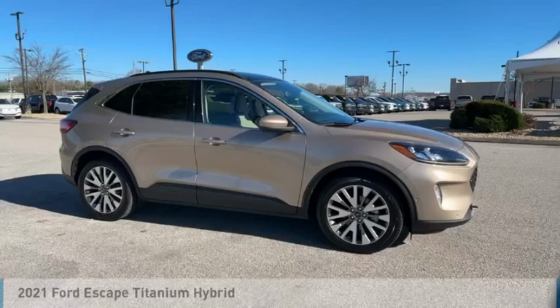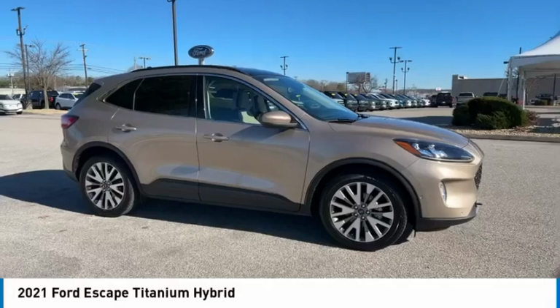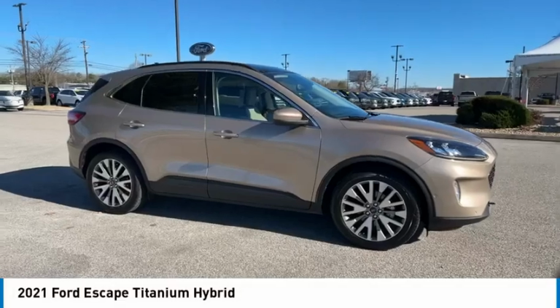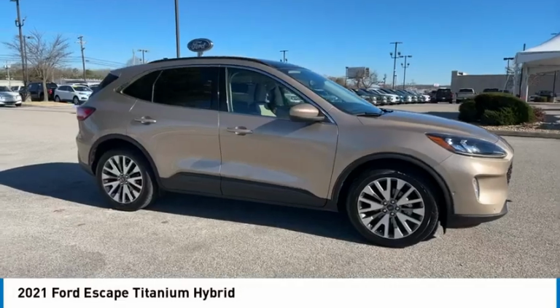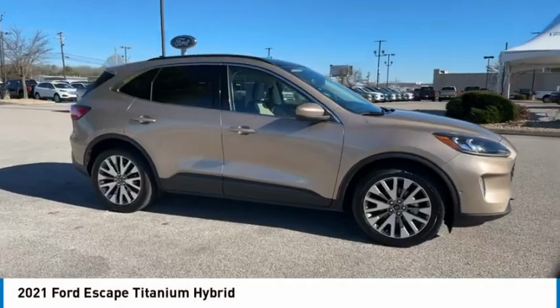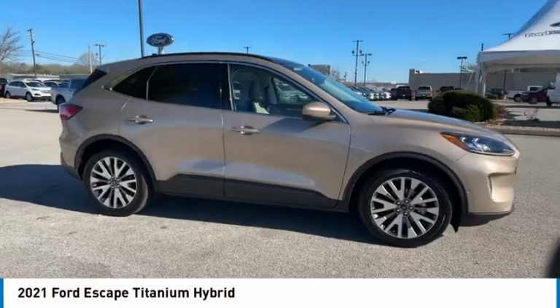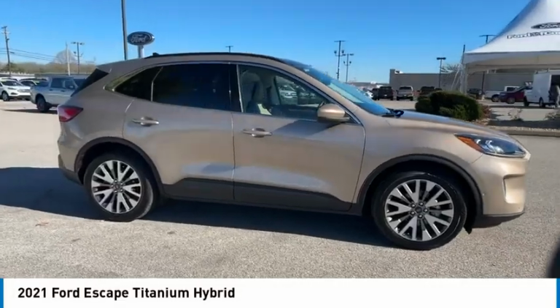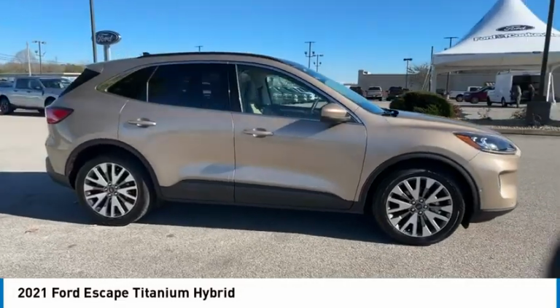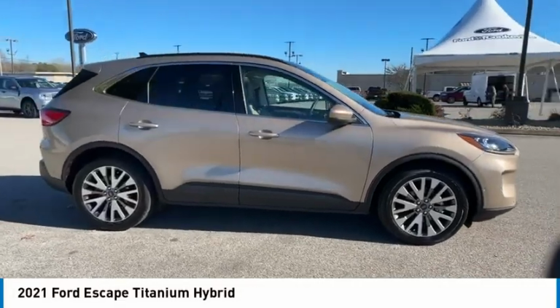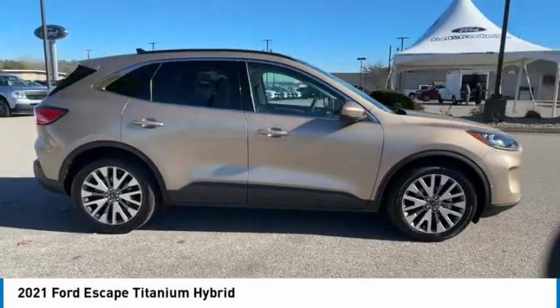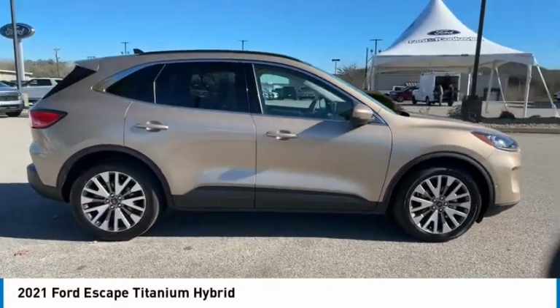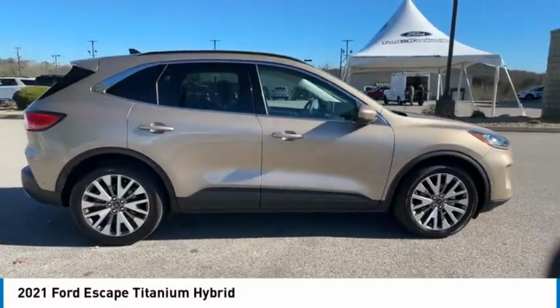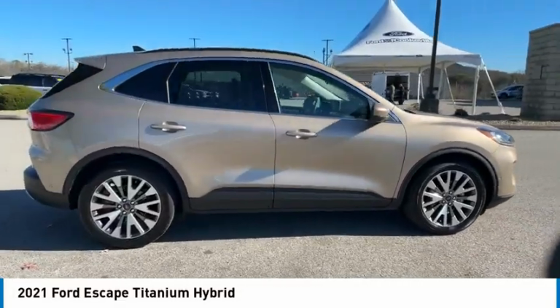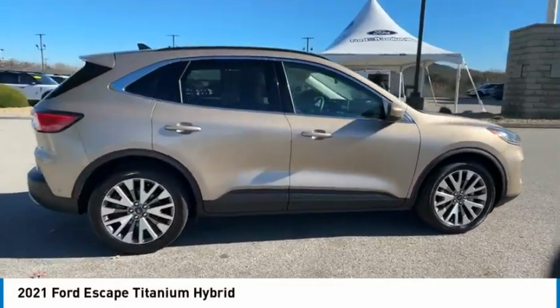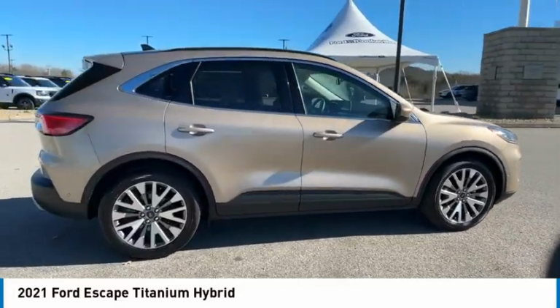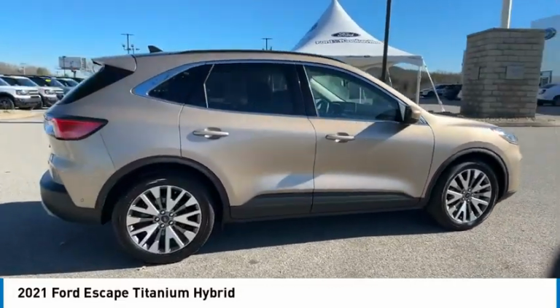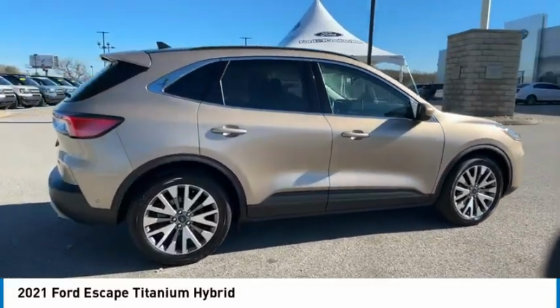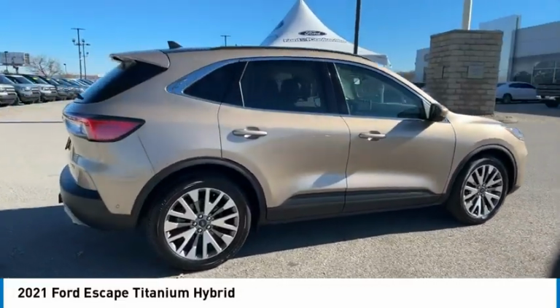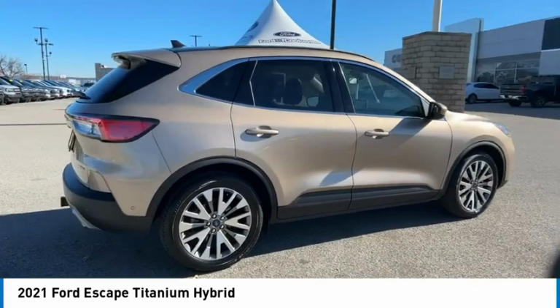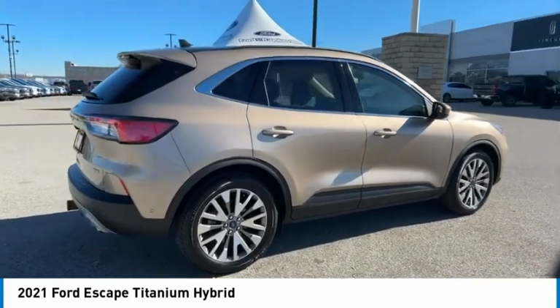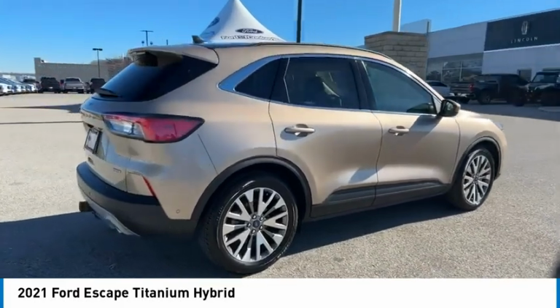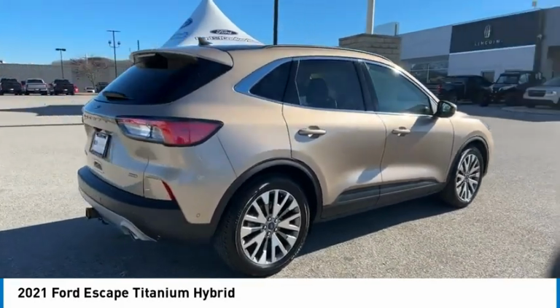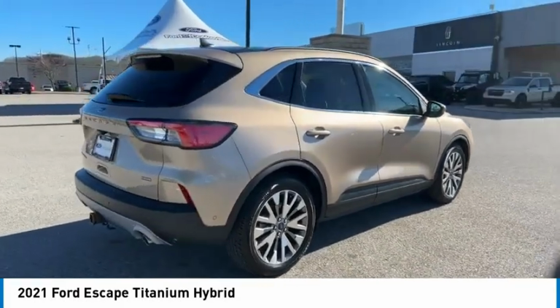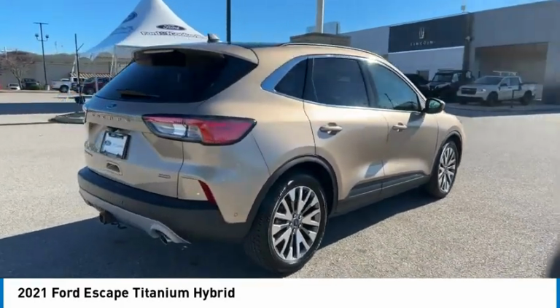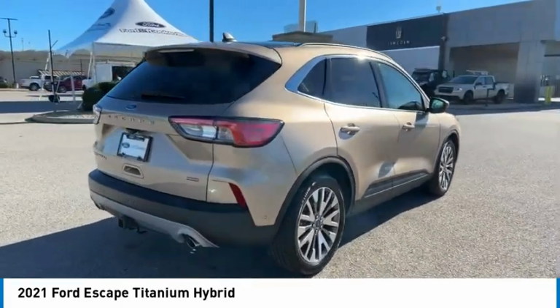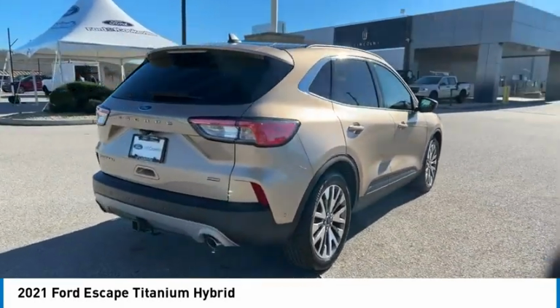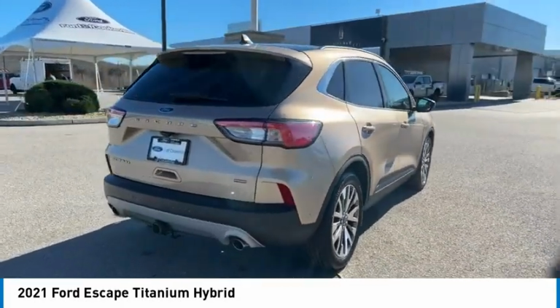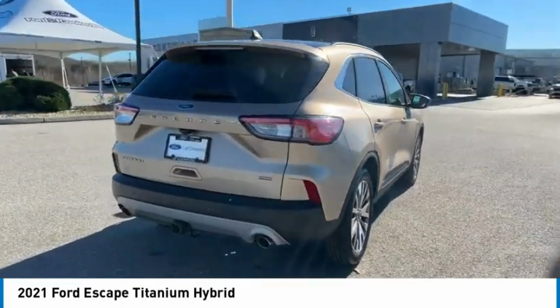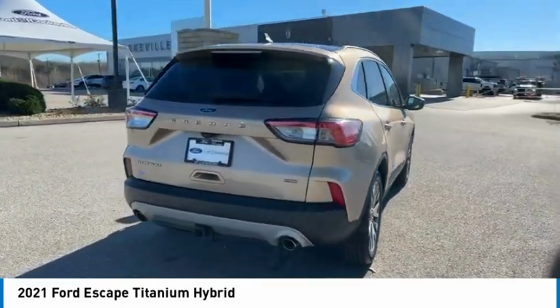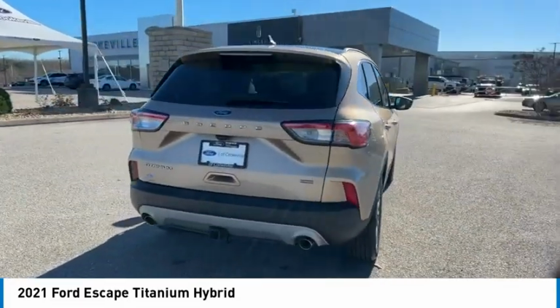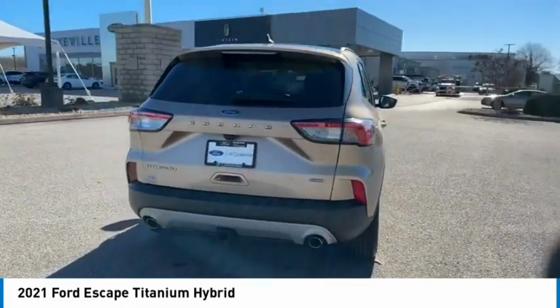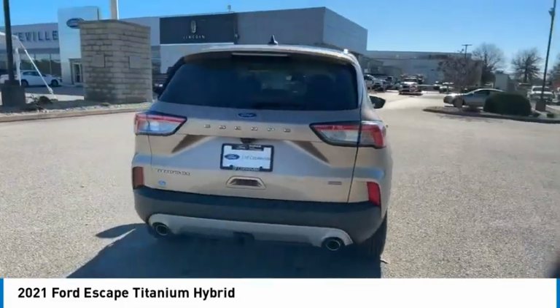You are going to love the 2021 Escape. Gas engines flex, tow, sip, and go with Ford Escape.